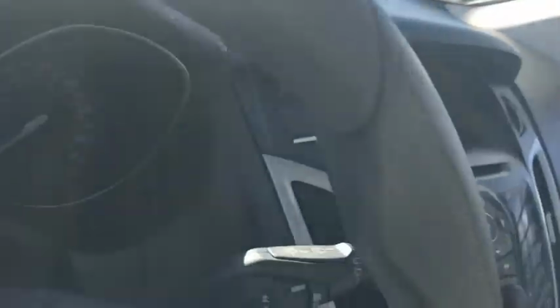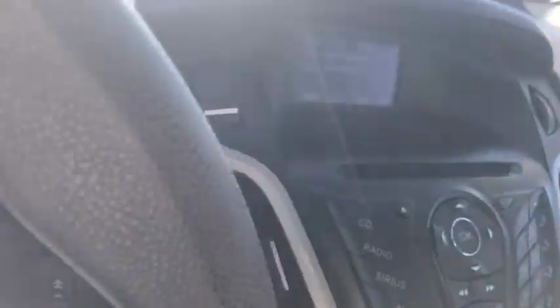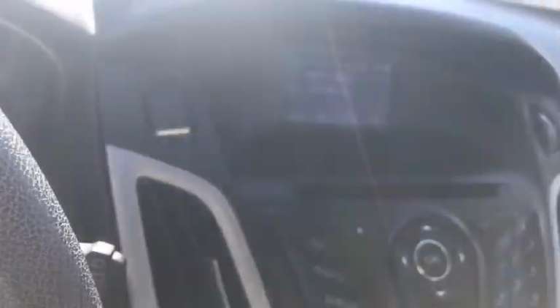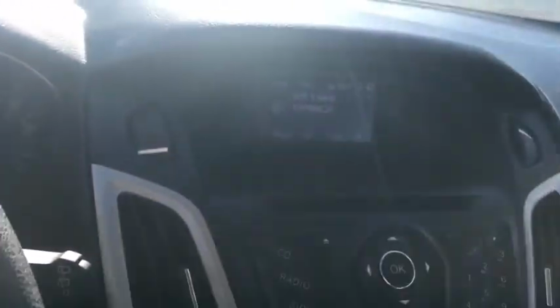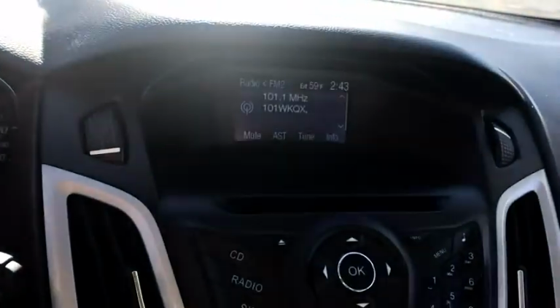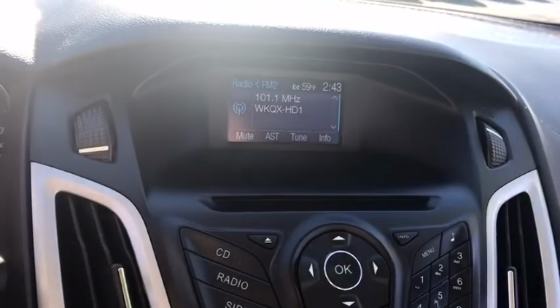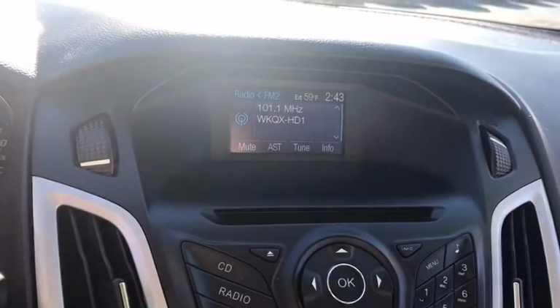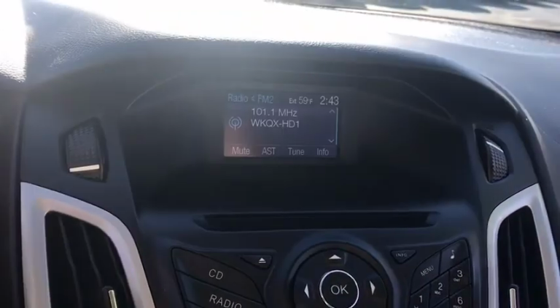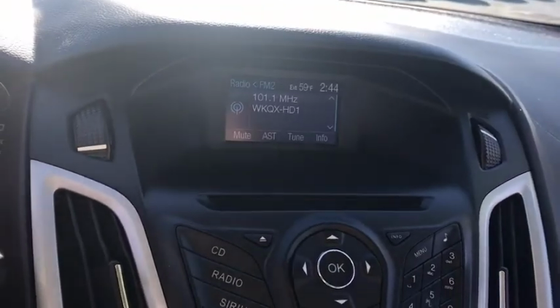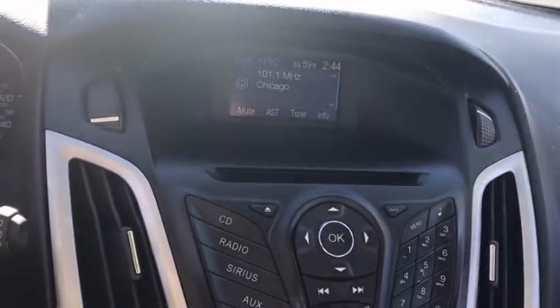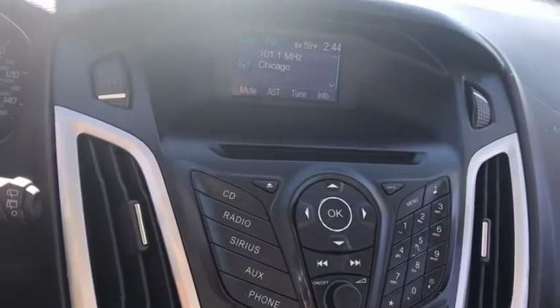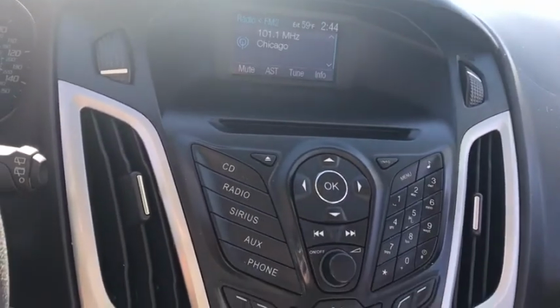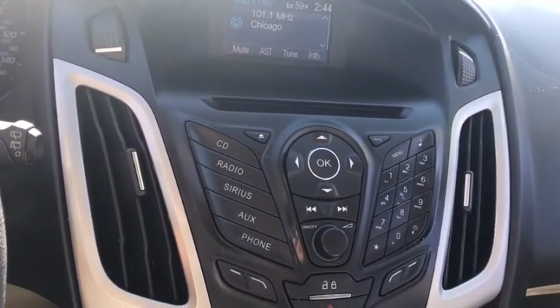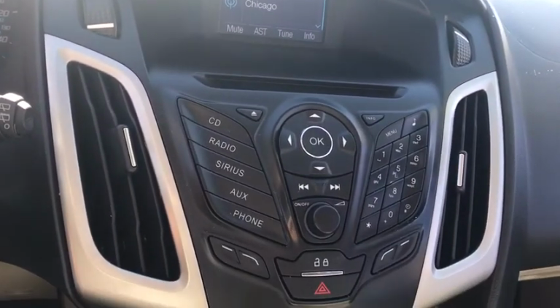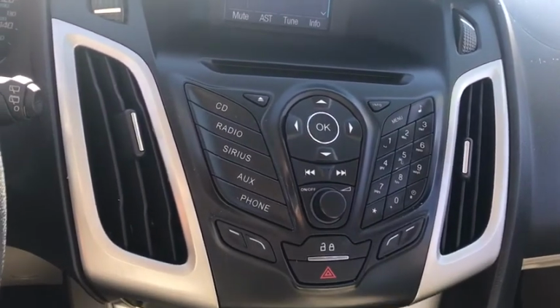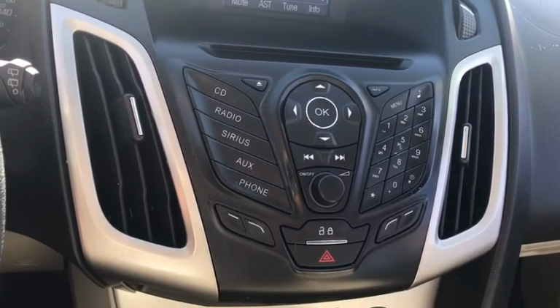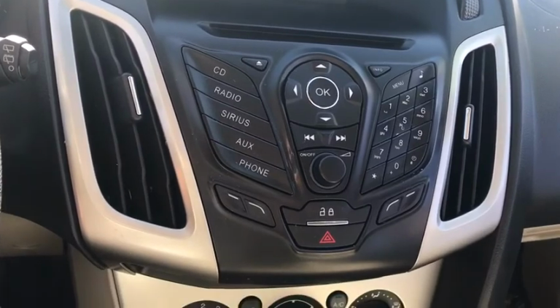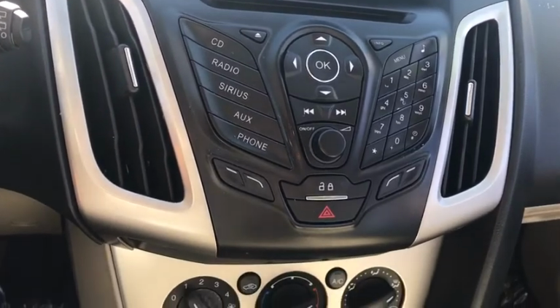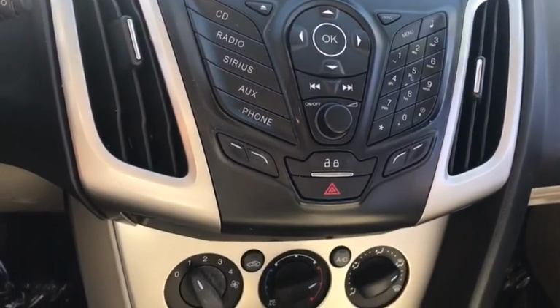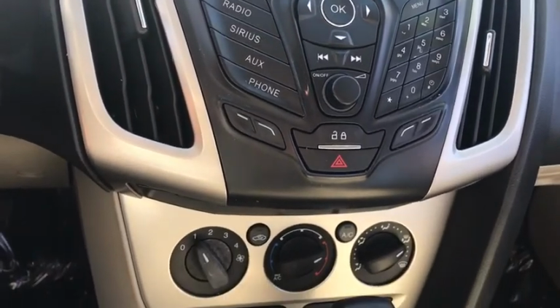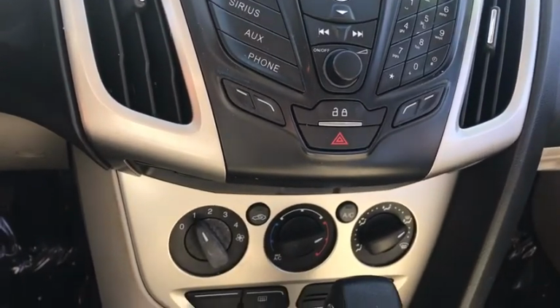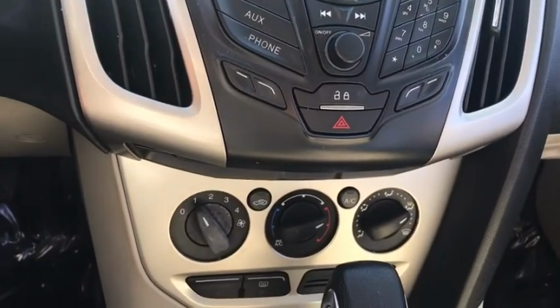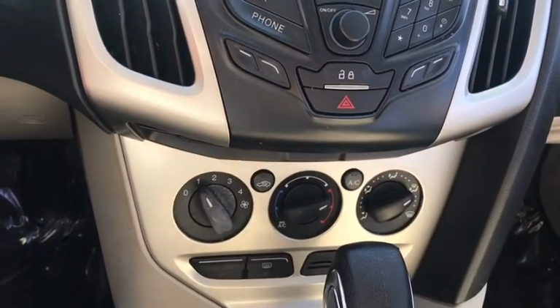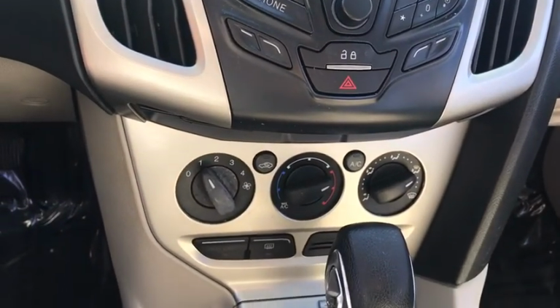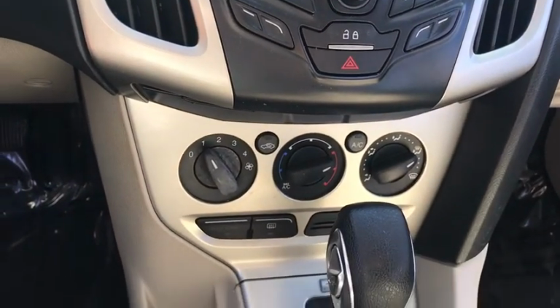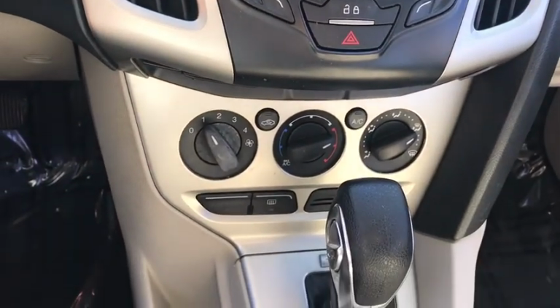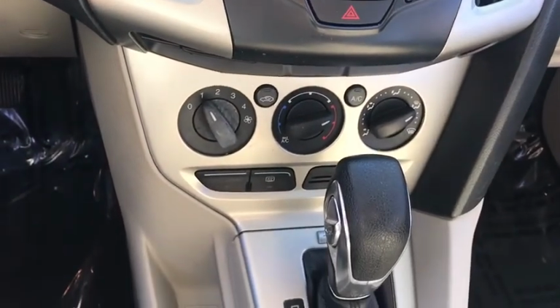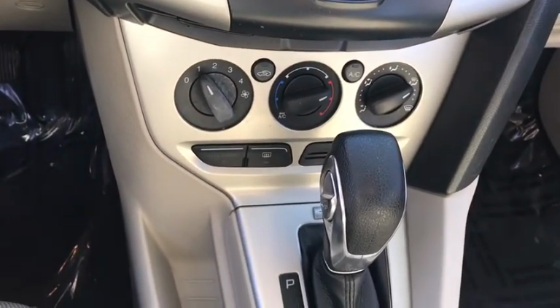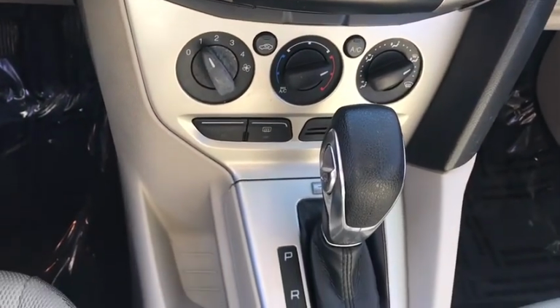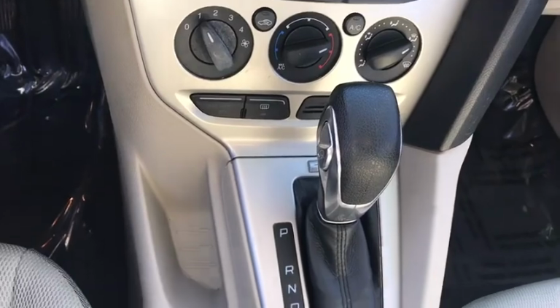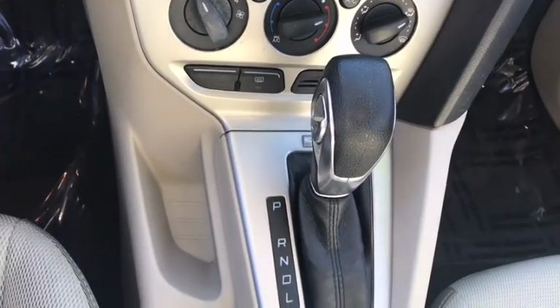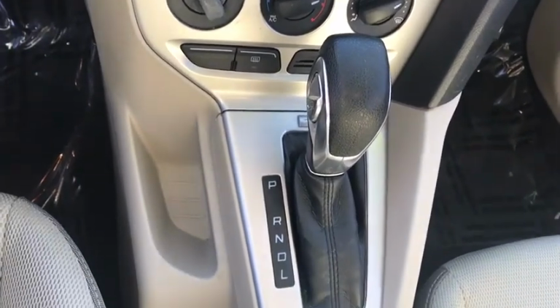AM FM stereo radio, rear defrost, front wheel drive, trip computer, CD player, child safety locks, bucket seats, power windows, MP3 player, power door locks, fog lamps.